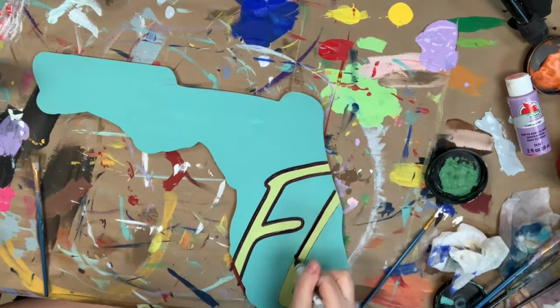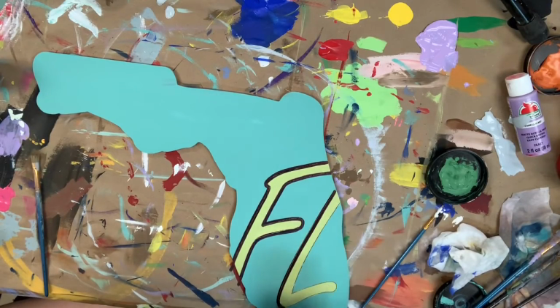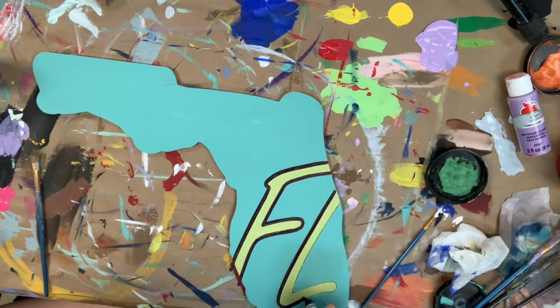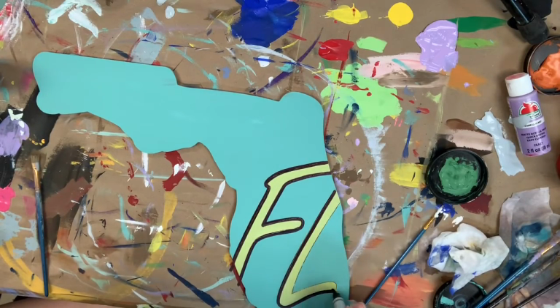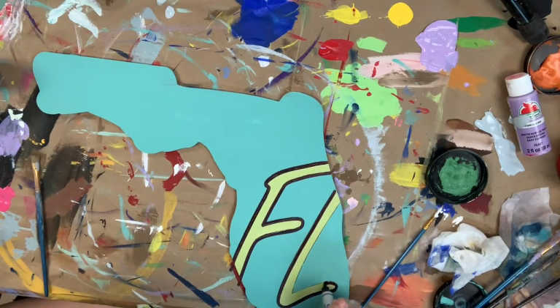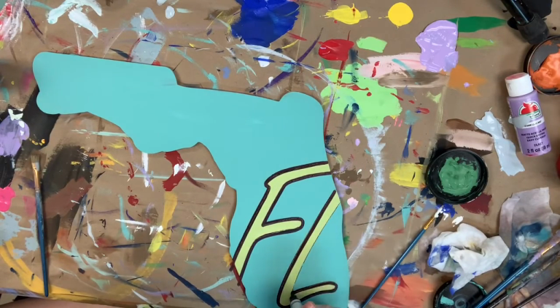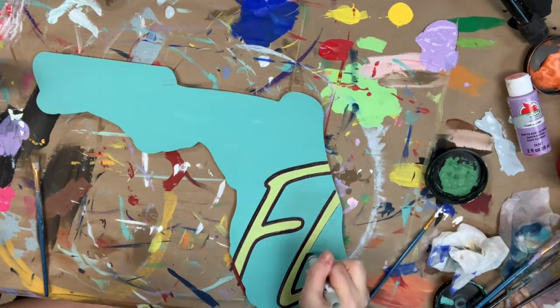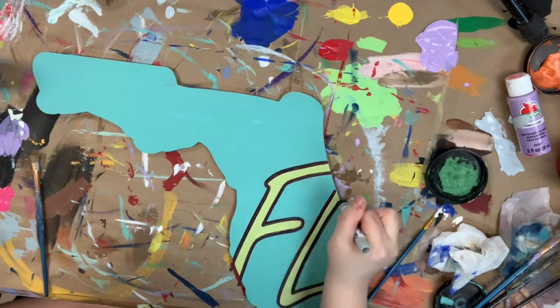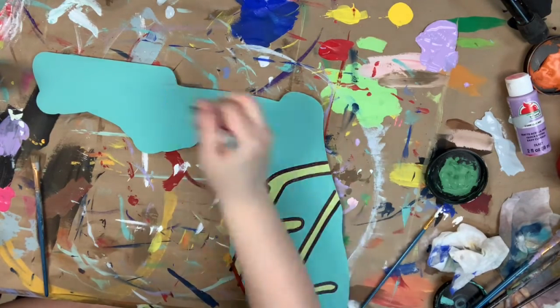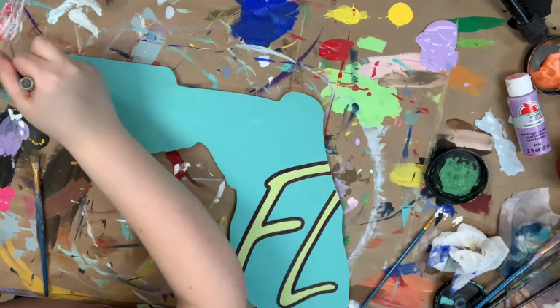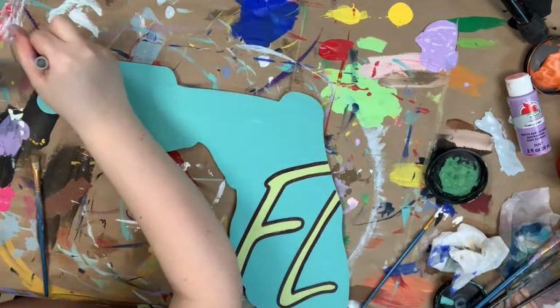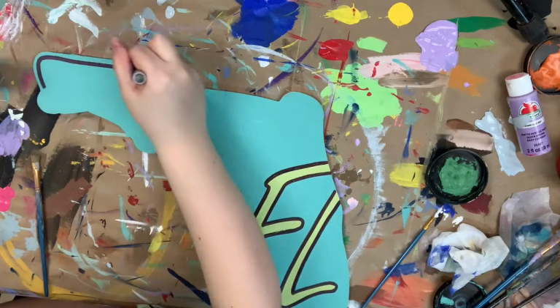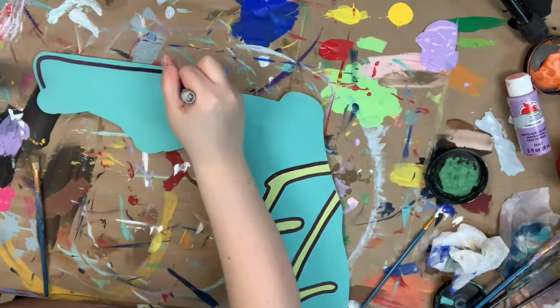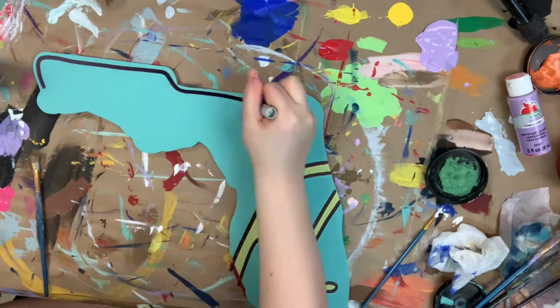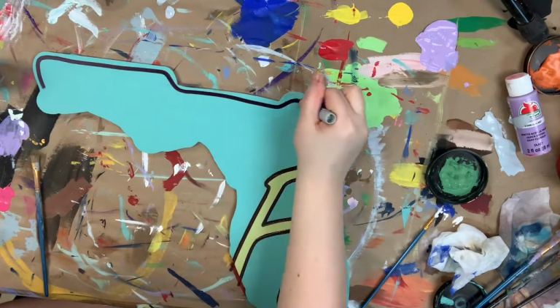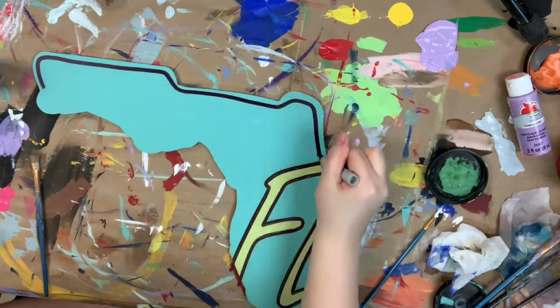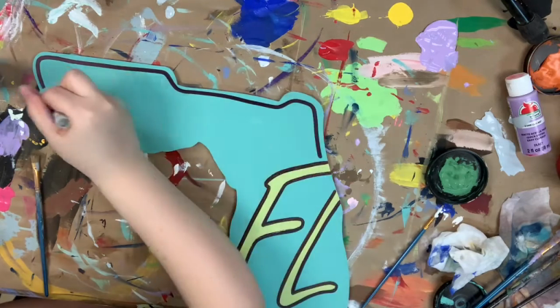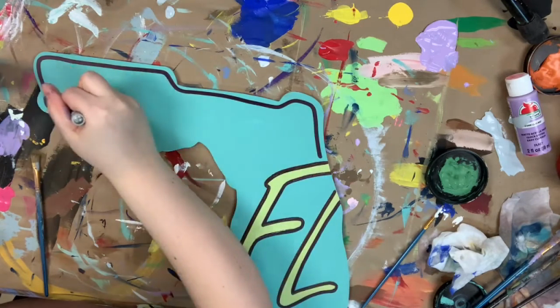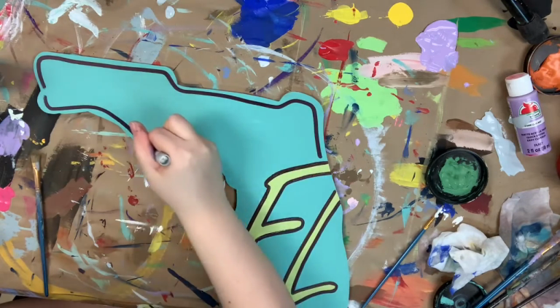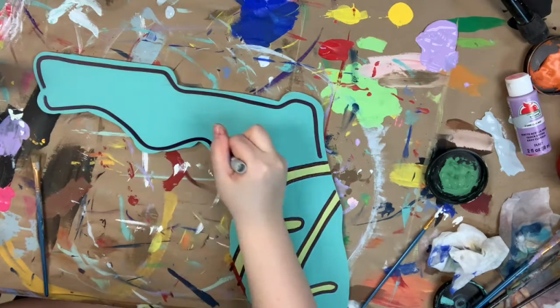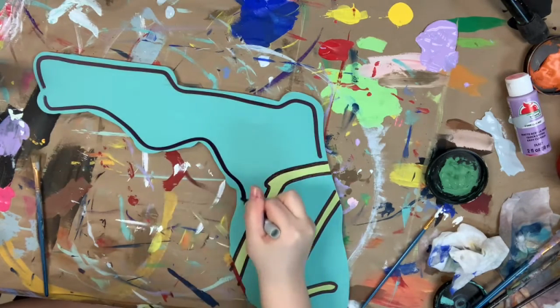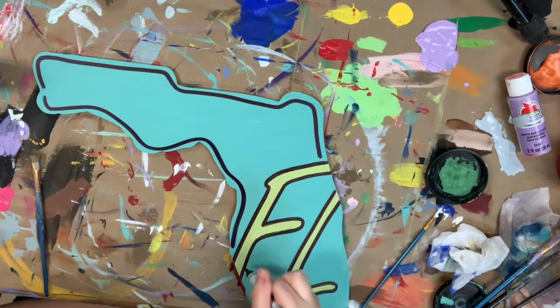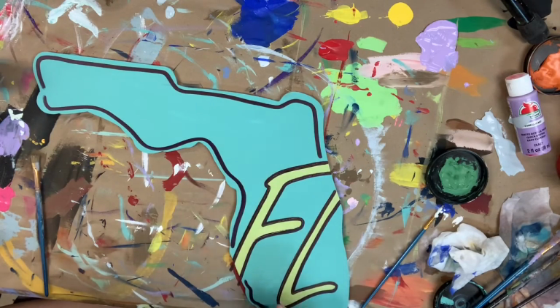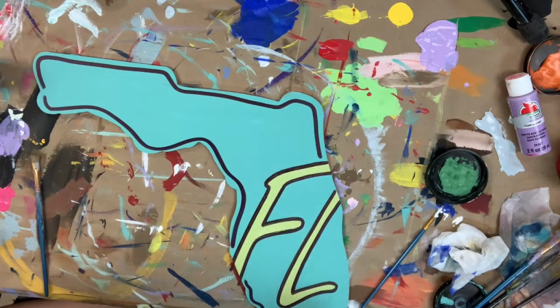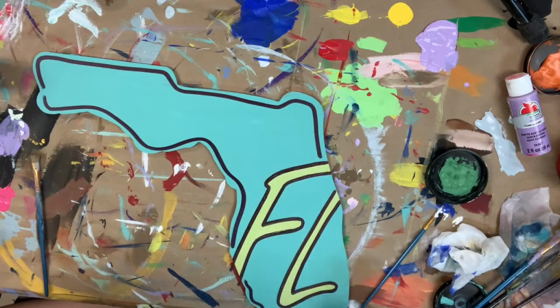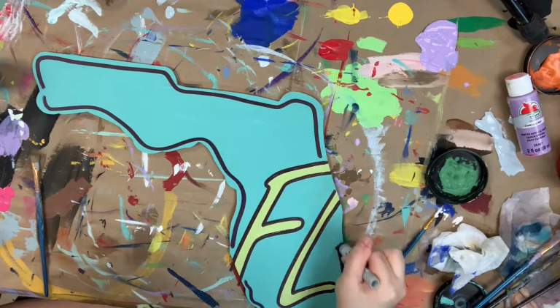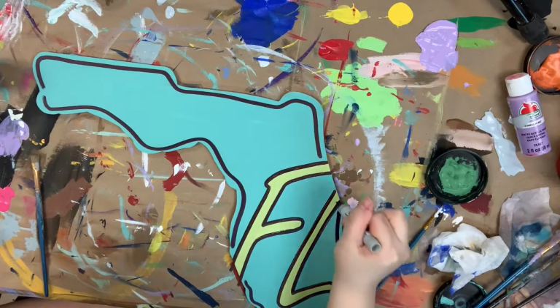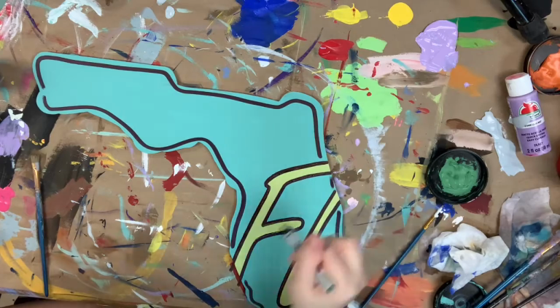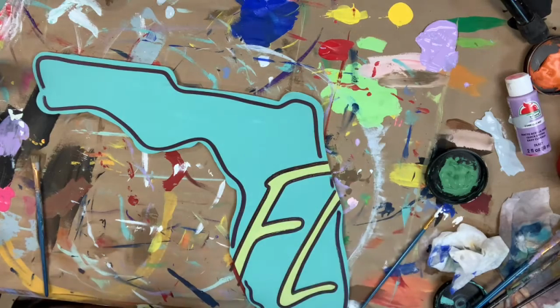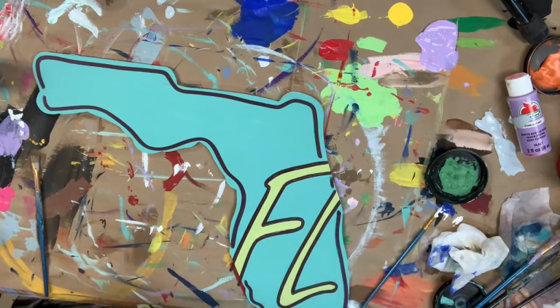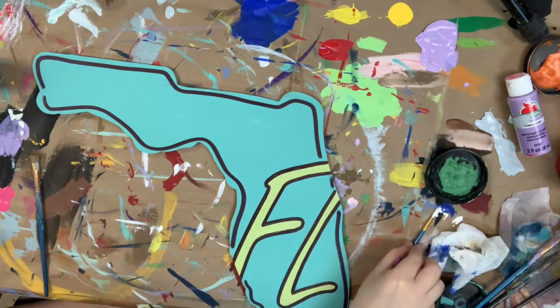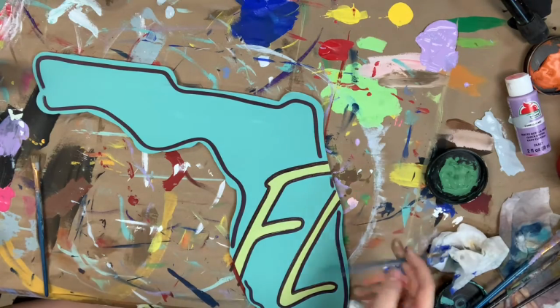Now that everything's dry, I'm going in with my Sharpie brush stroke marker to outline everything. And then once I'm done outlining, I'll go in and highlight everything with a little bit of the color cotton and a number four round.